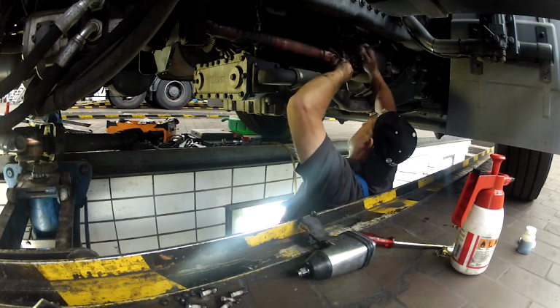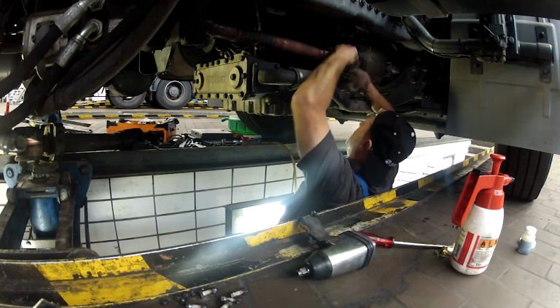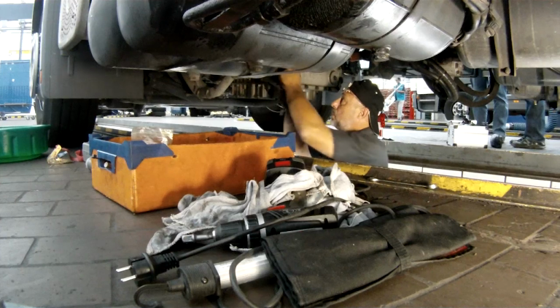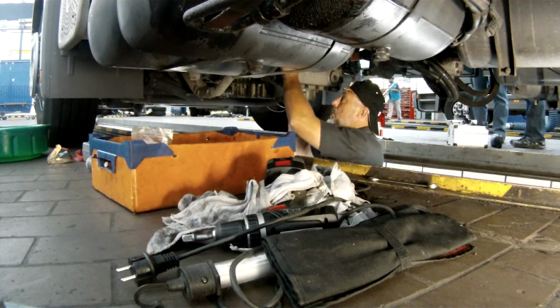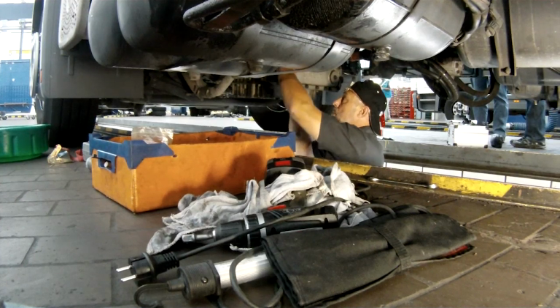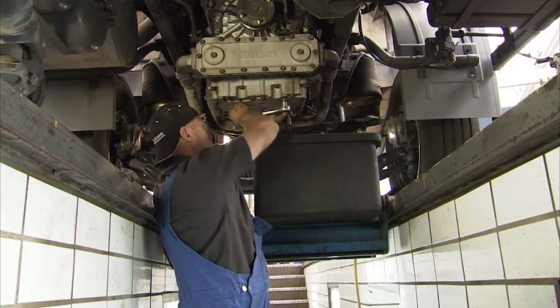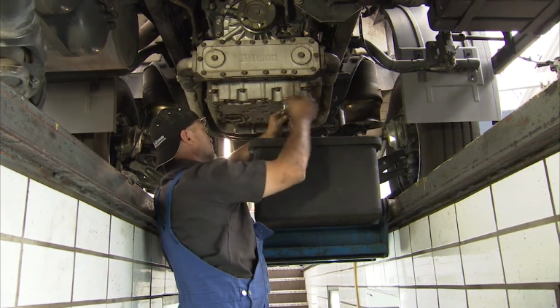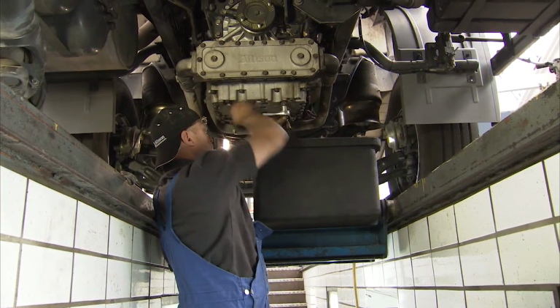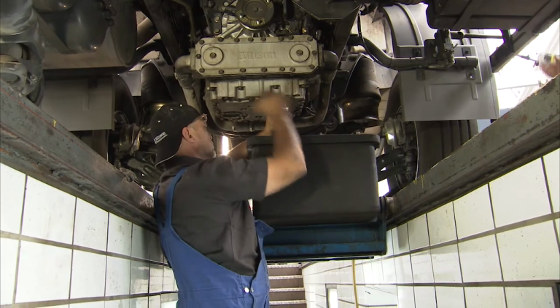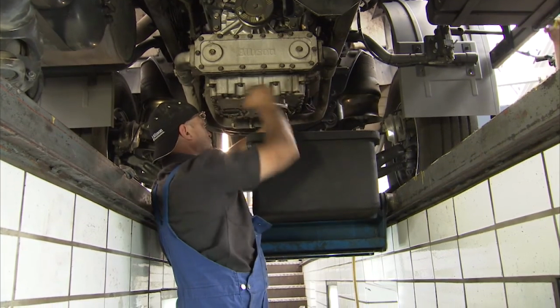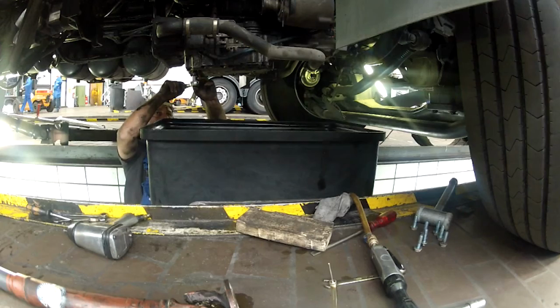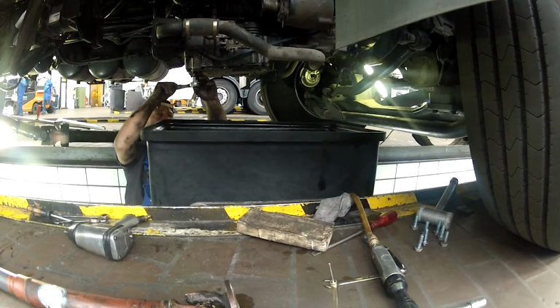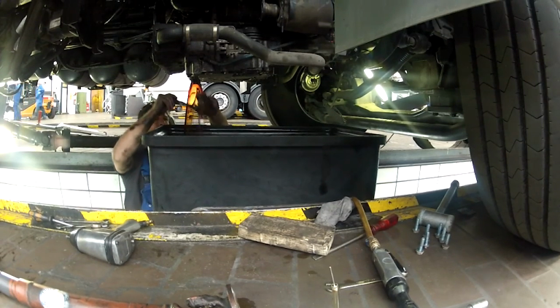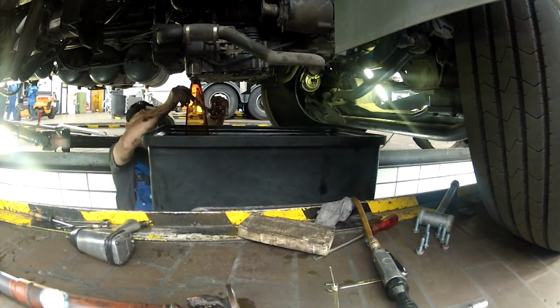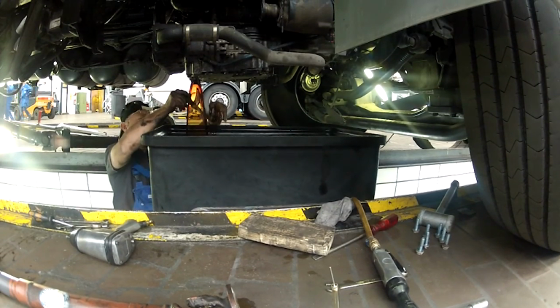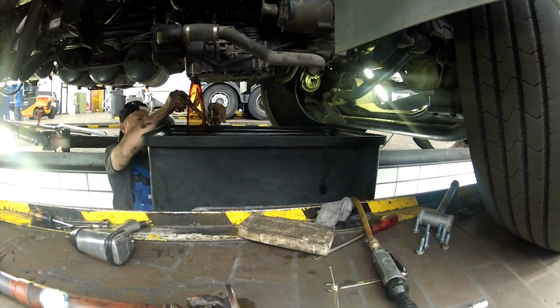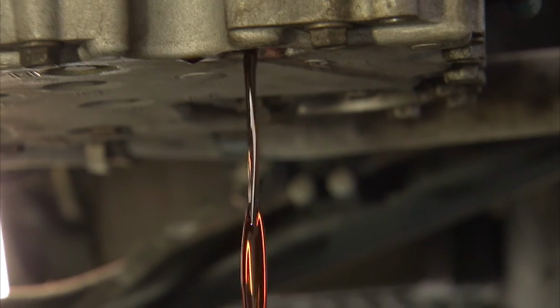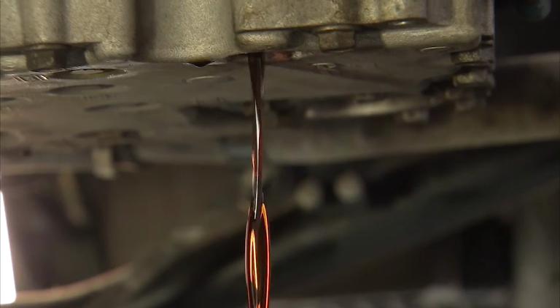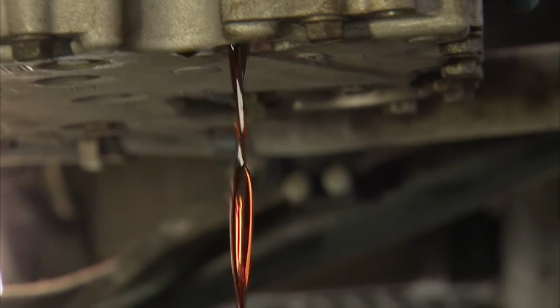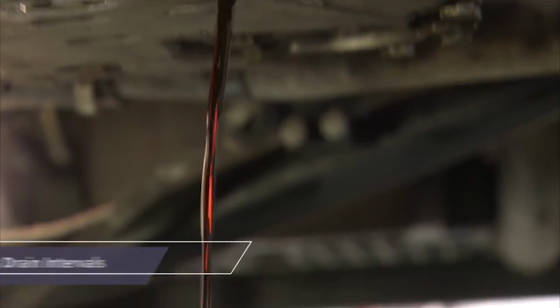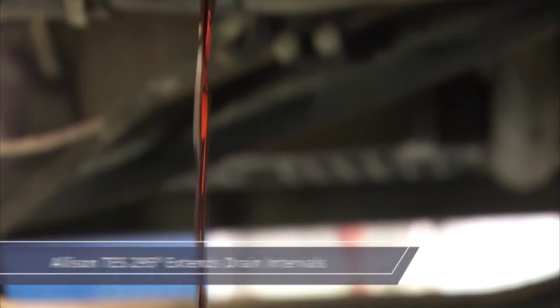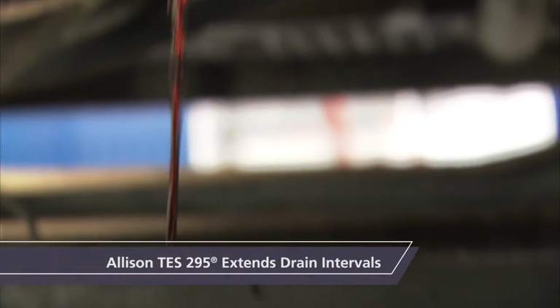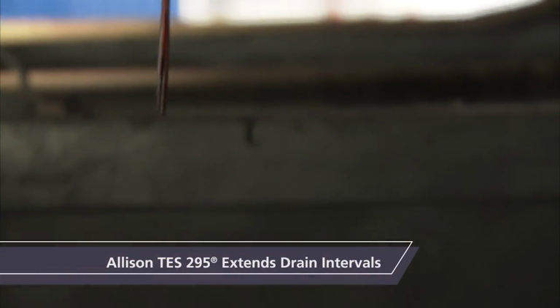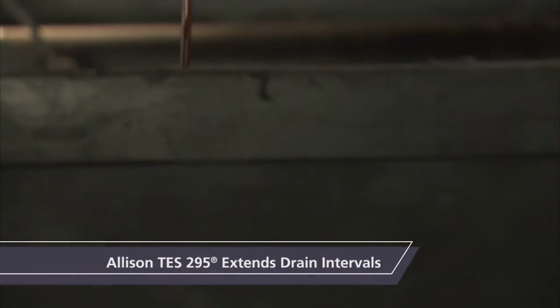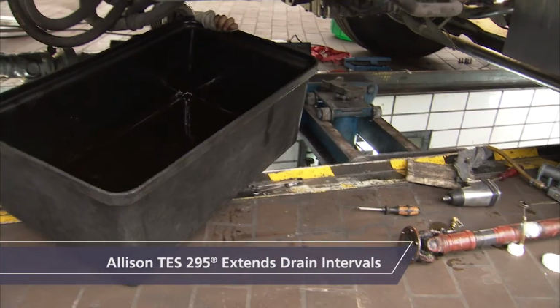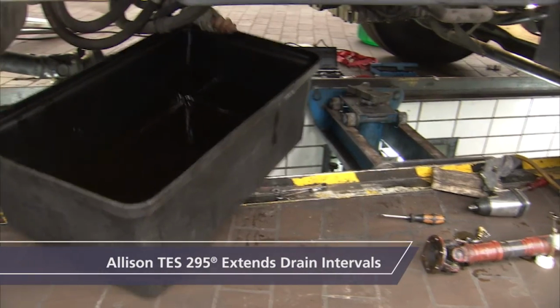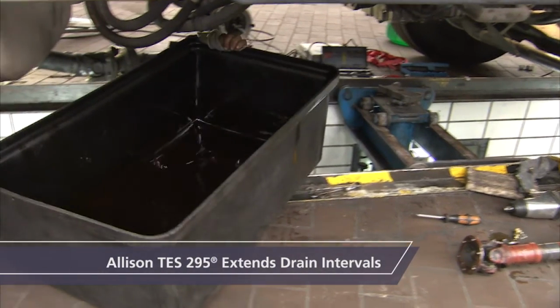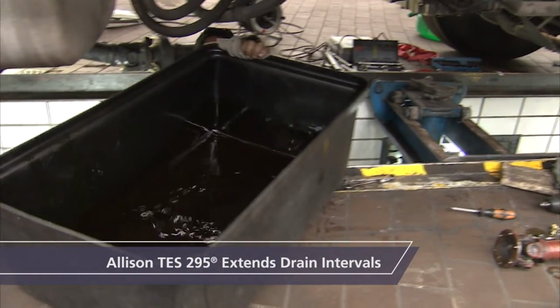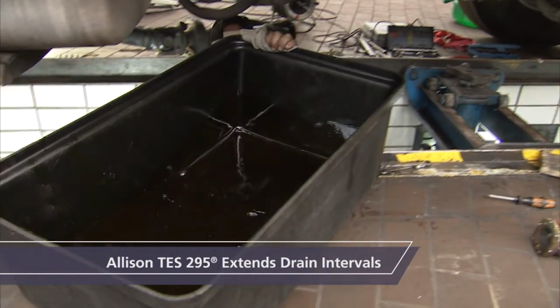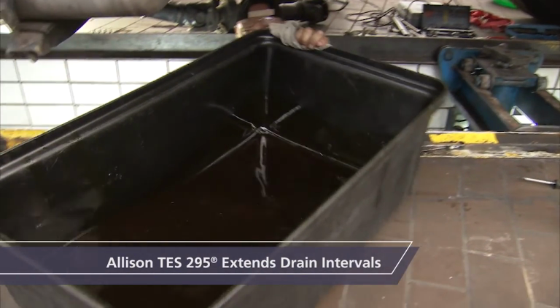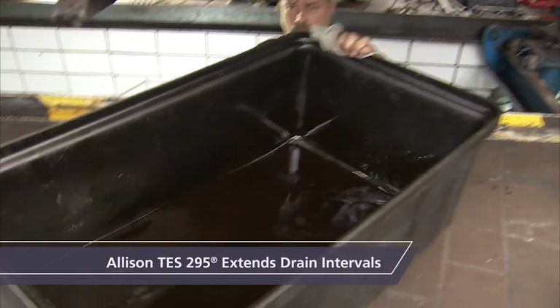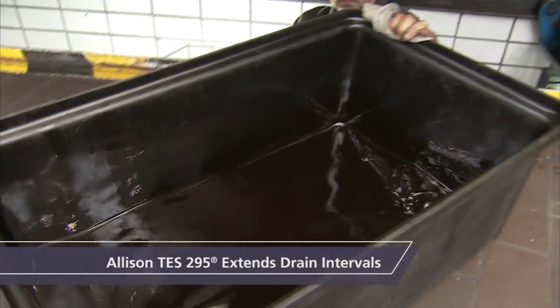The benefit of an Allison transmission operating with Allison TES 295 approved fluid is that it offers customers the ability of extended fluid change intervals, which reduces the overall cost of operation.